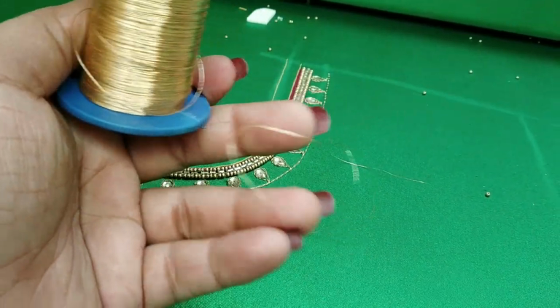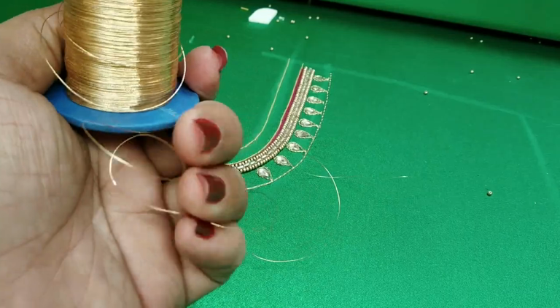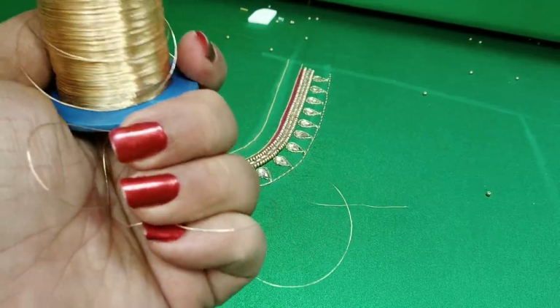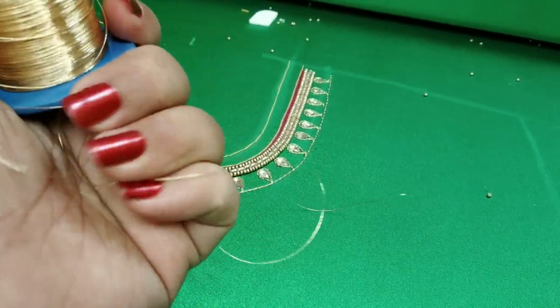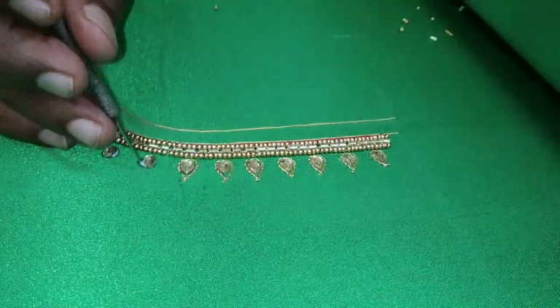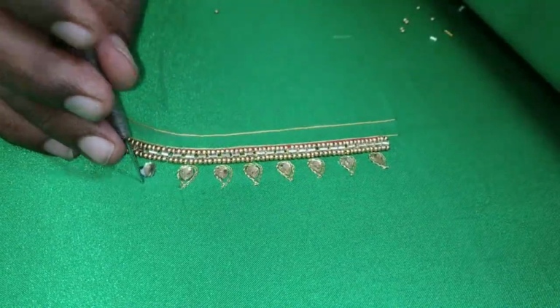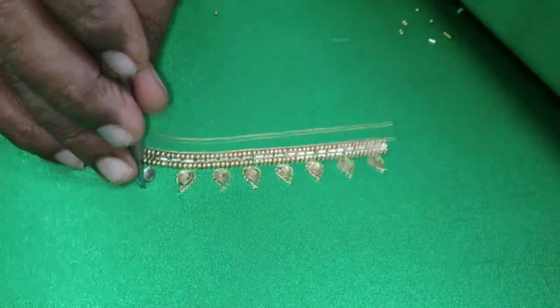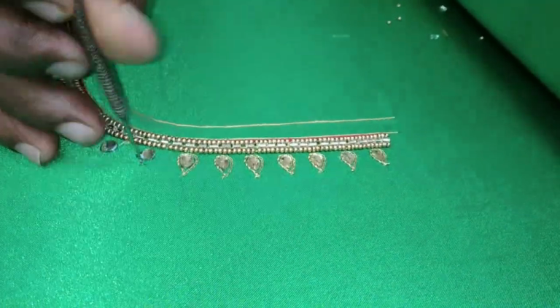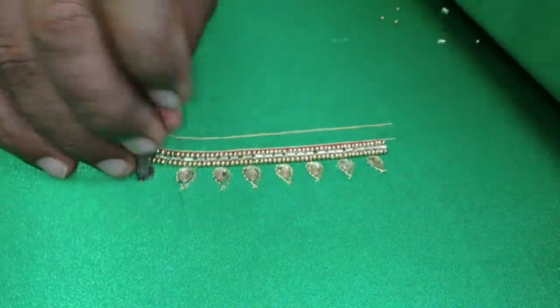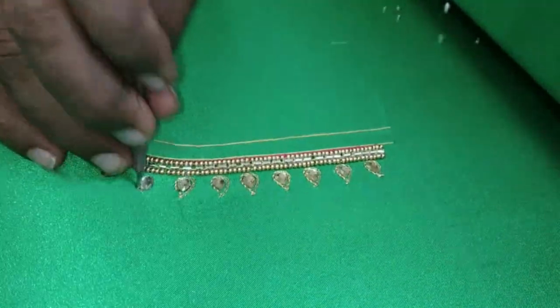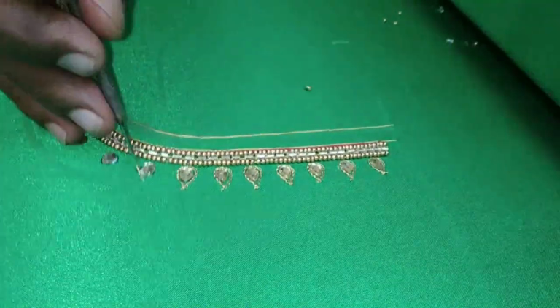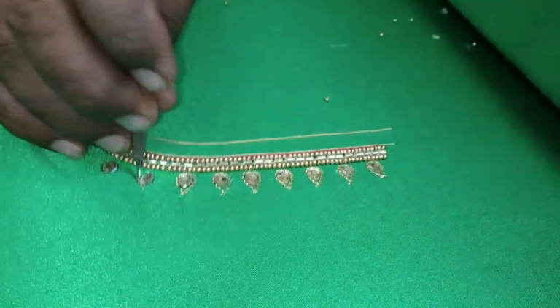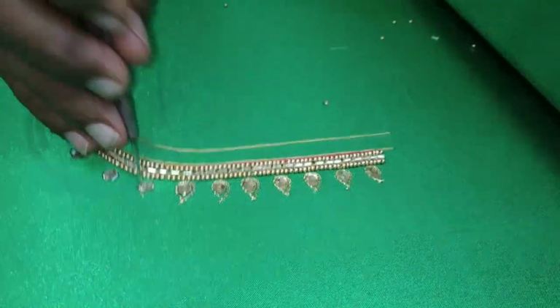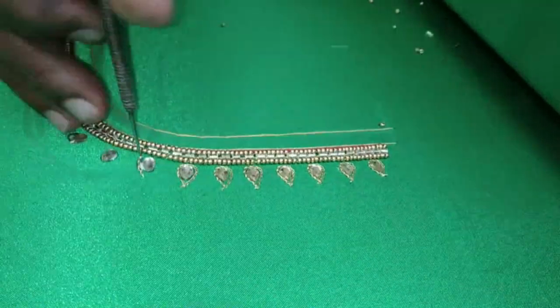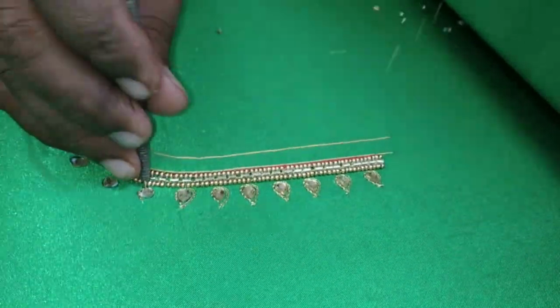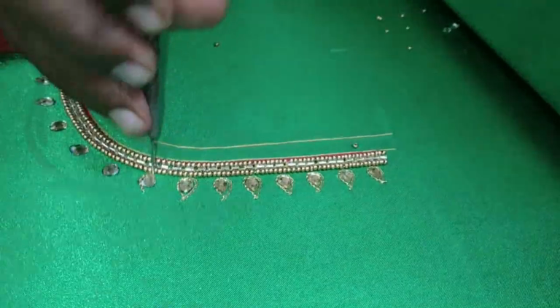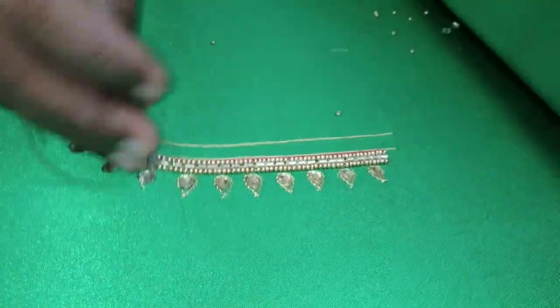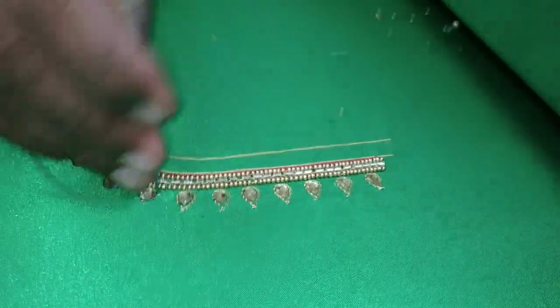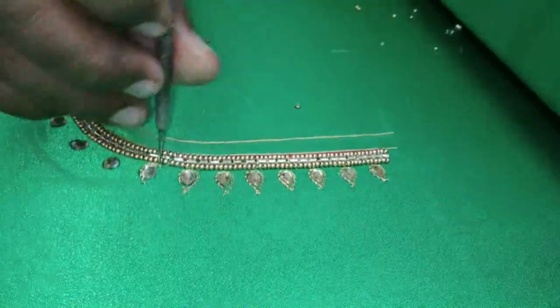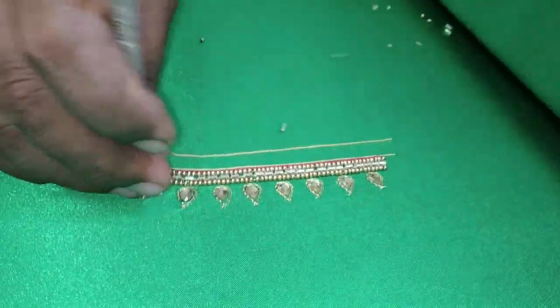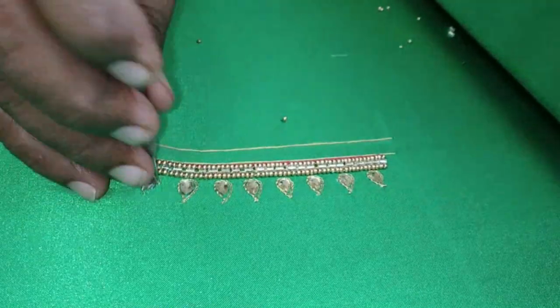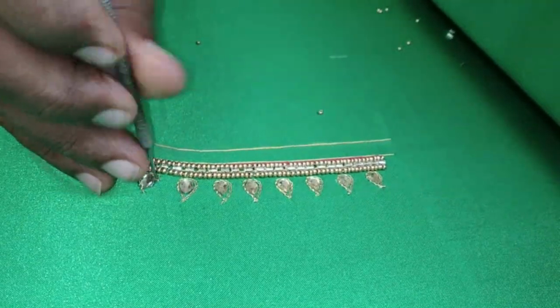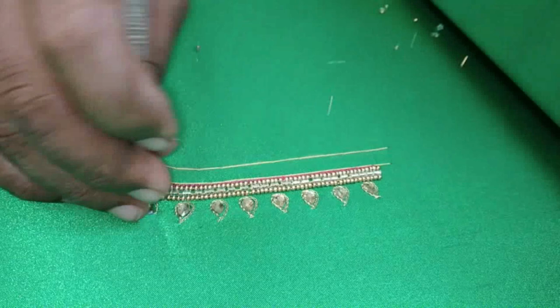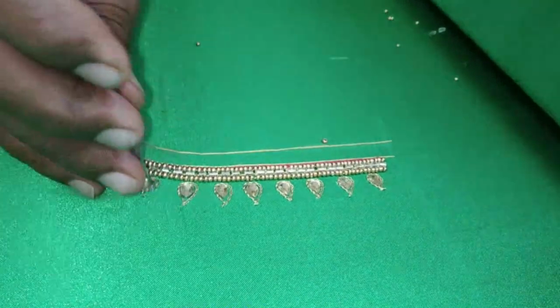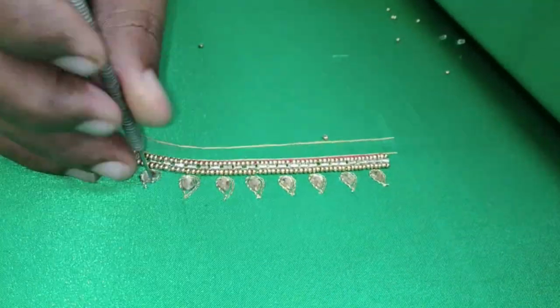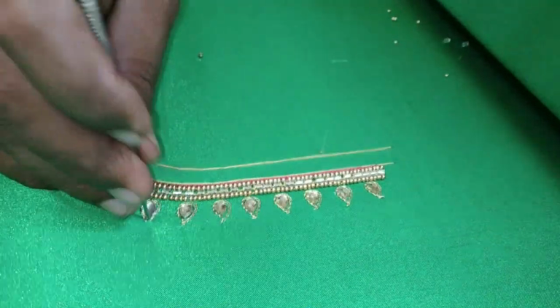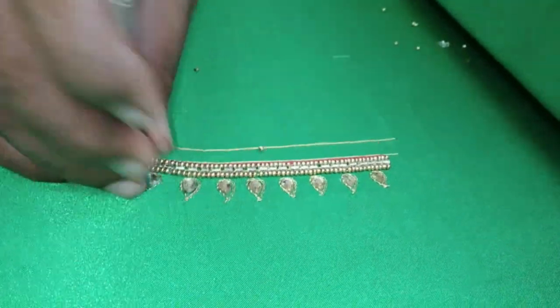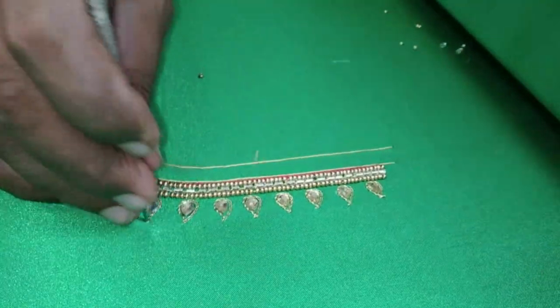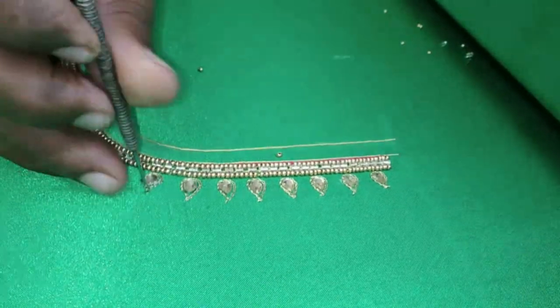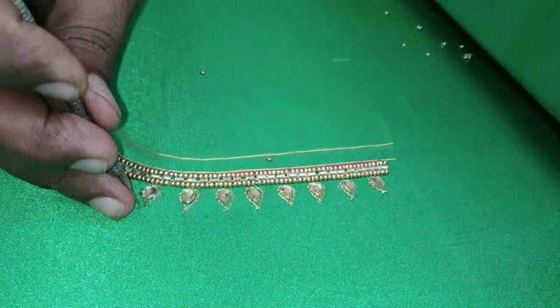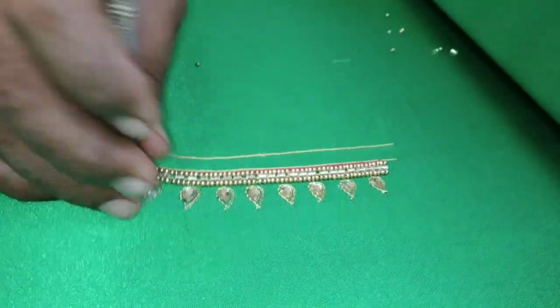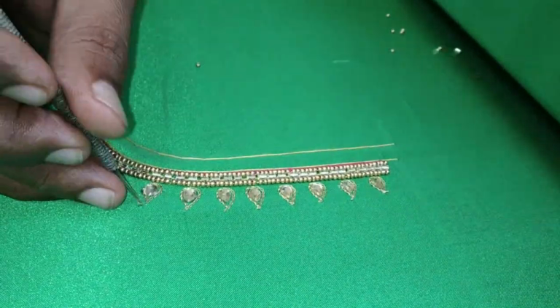Use the zari and work. If you cut the stone with a chain stitch, use a chain stitch.